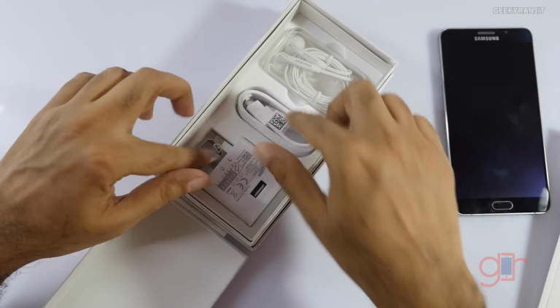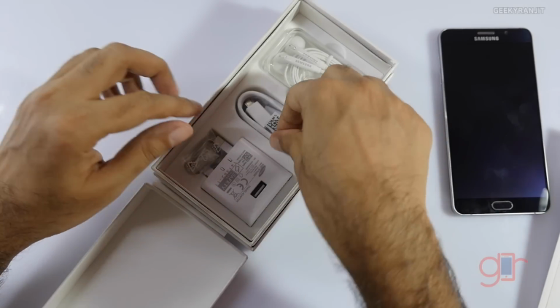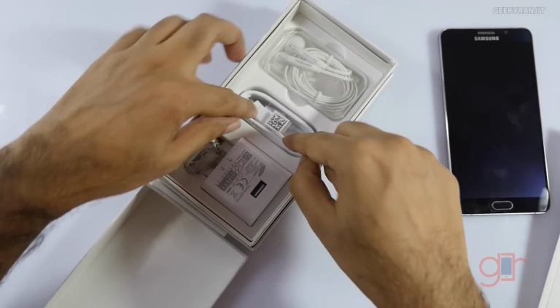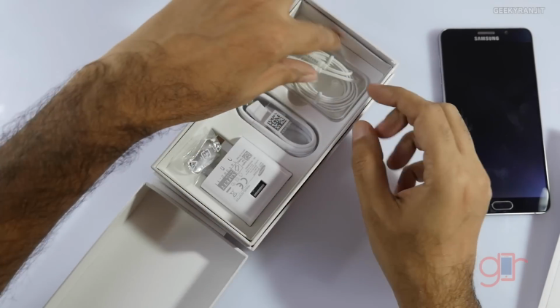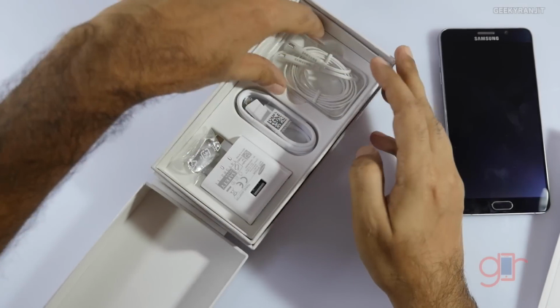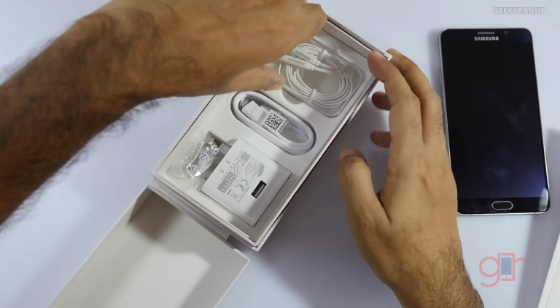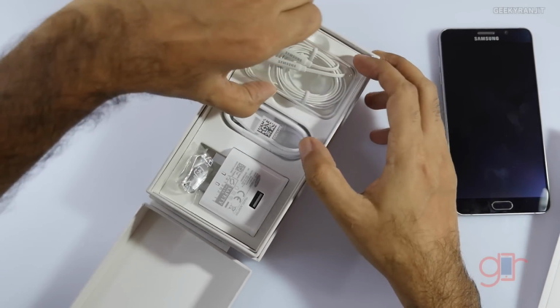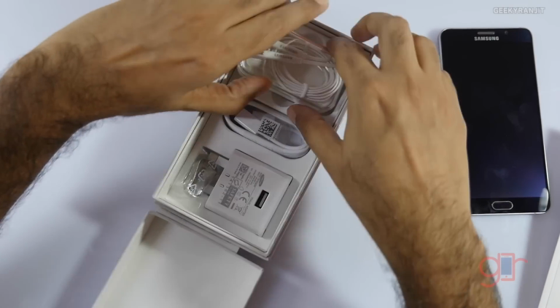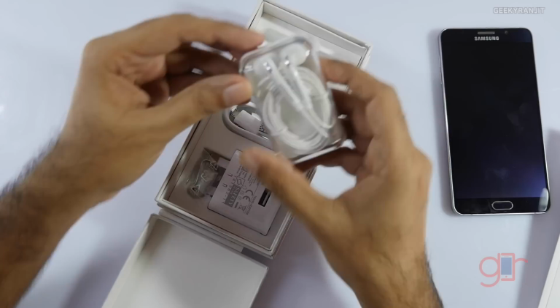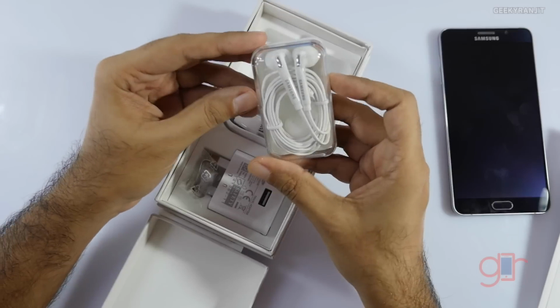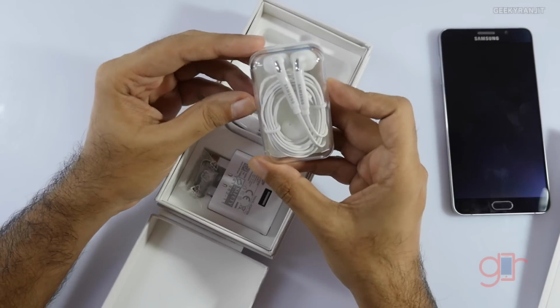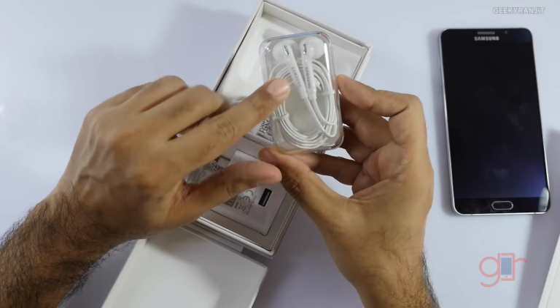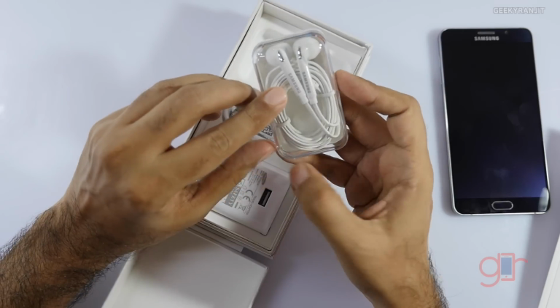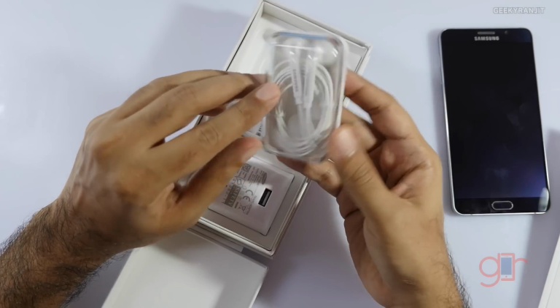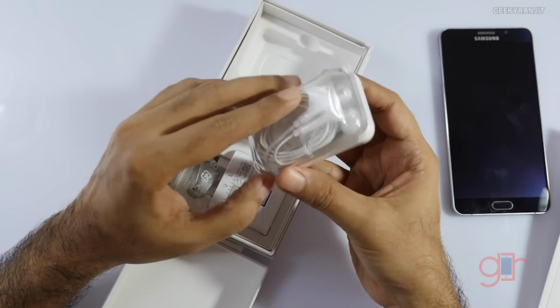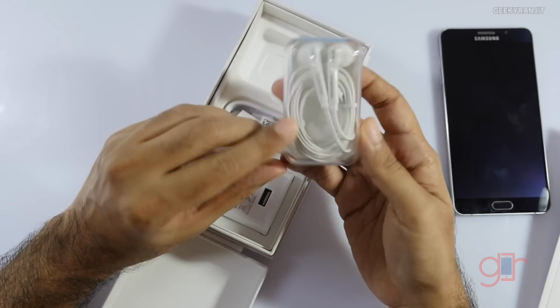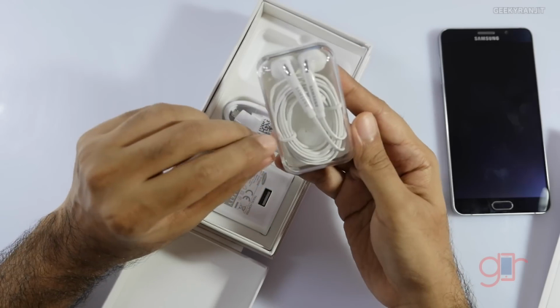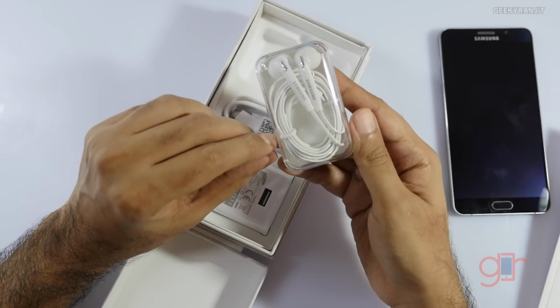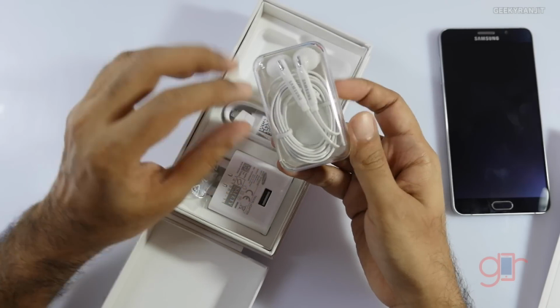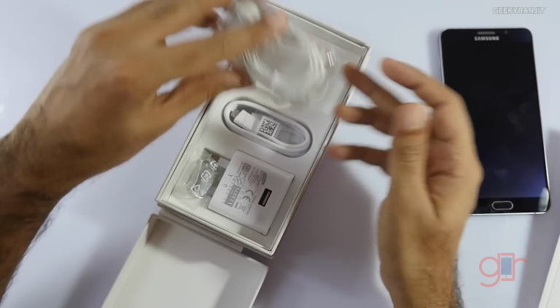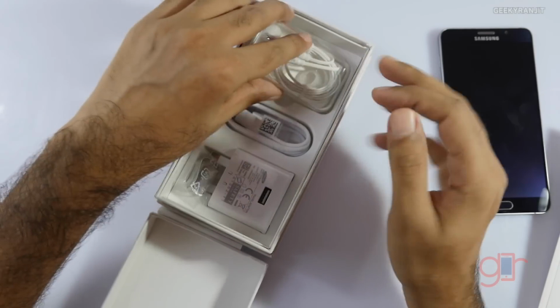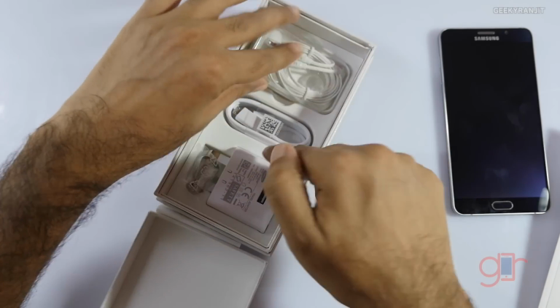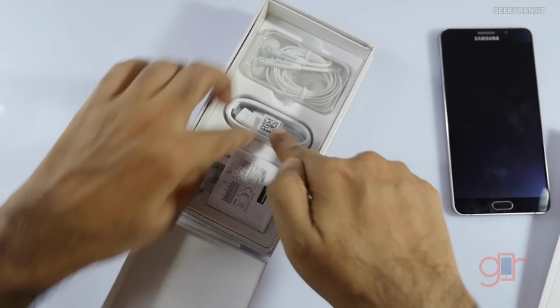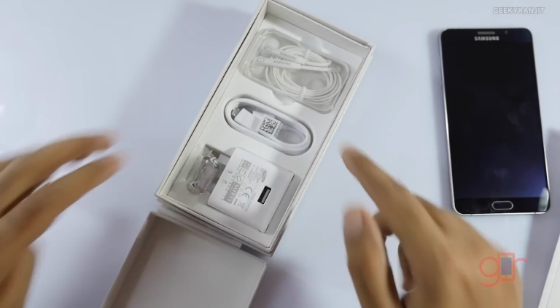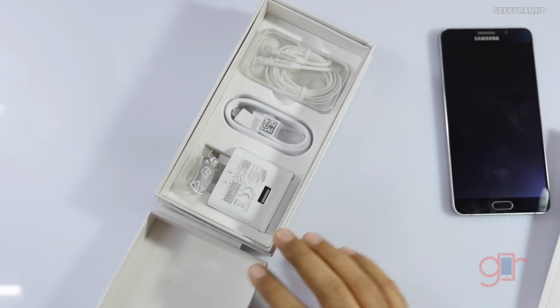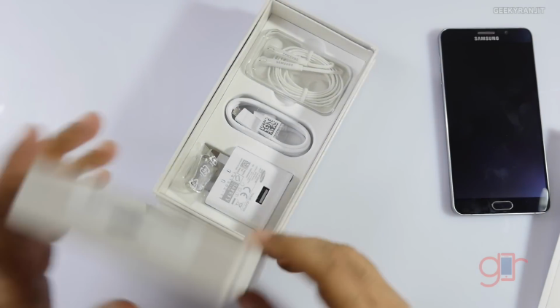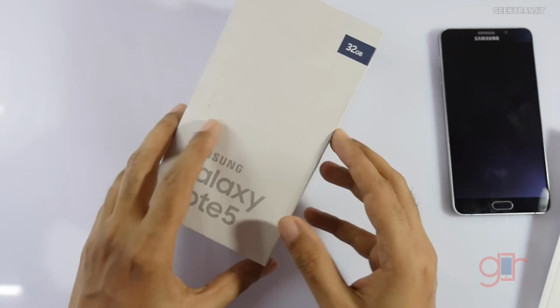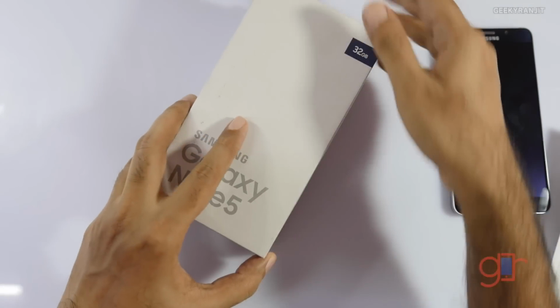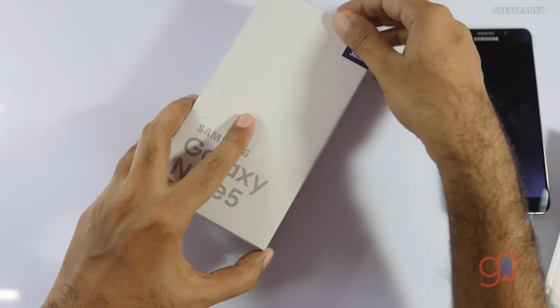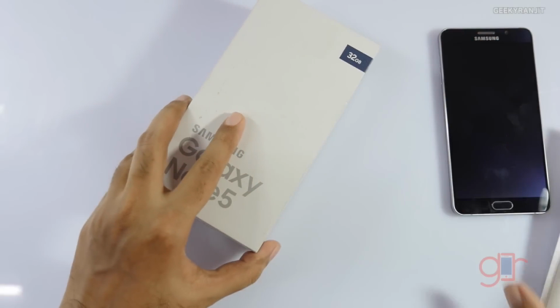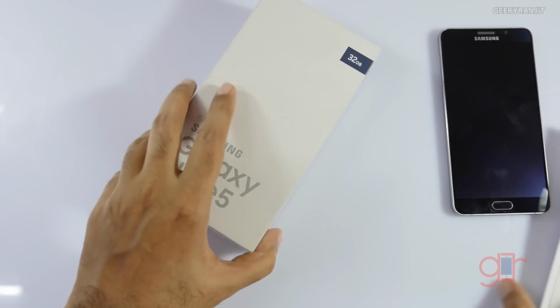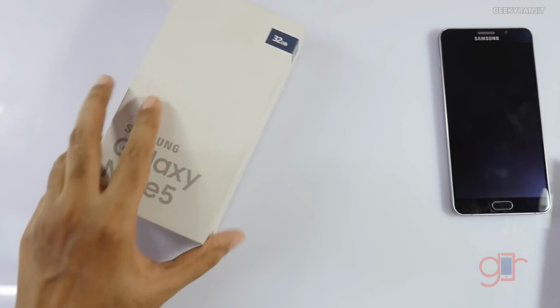These are the extra tips for the S Pen. We also have the USB cable, and the earphones are packed in a plastic box — earlier they used to just come loose, so that's a nice change.